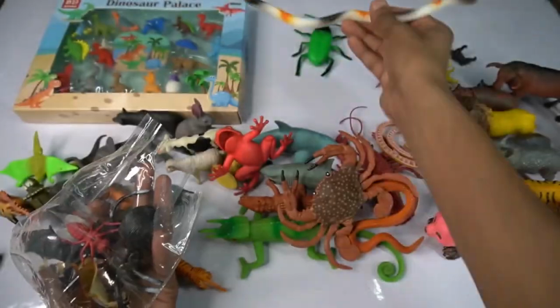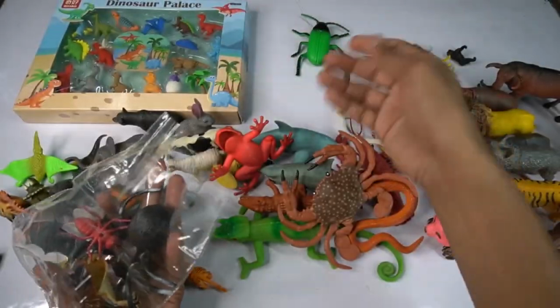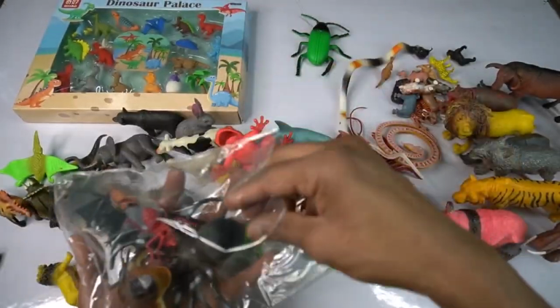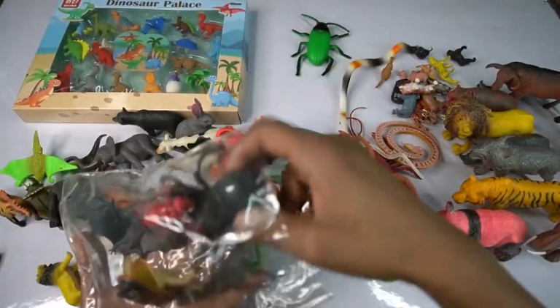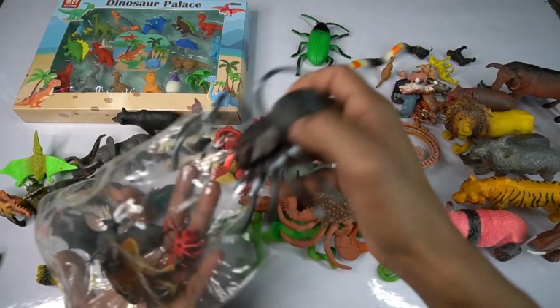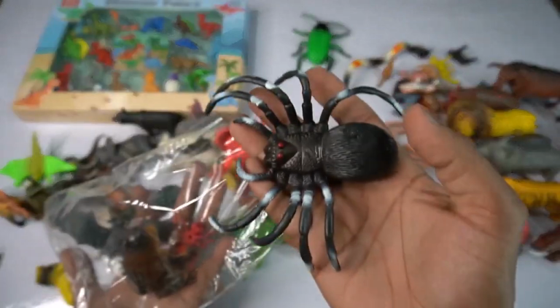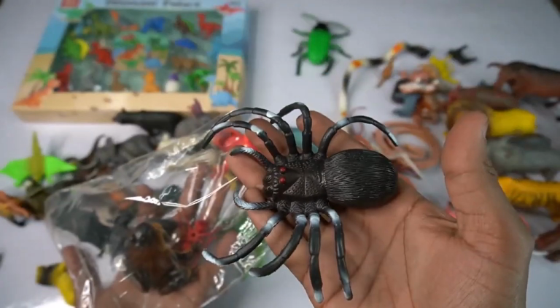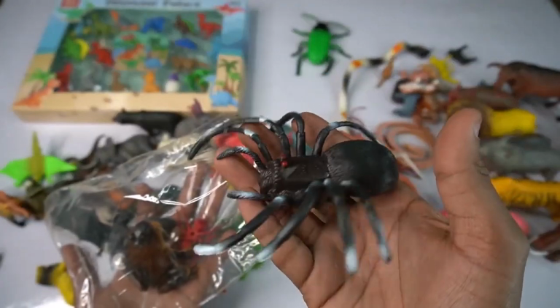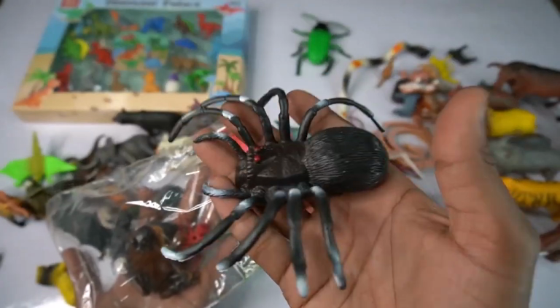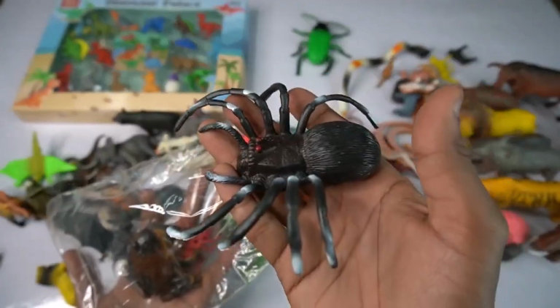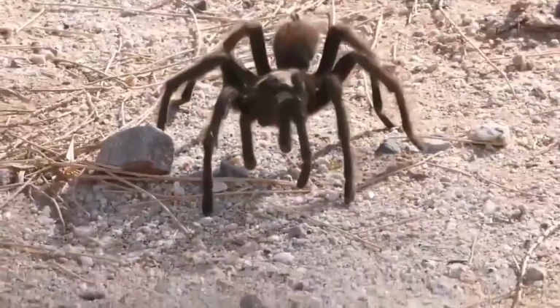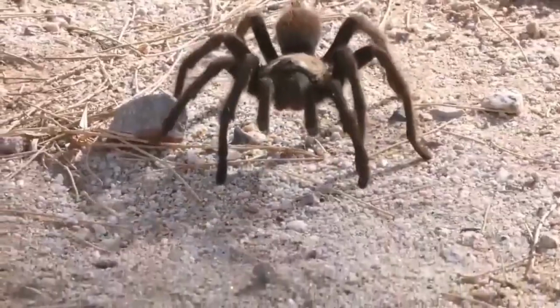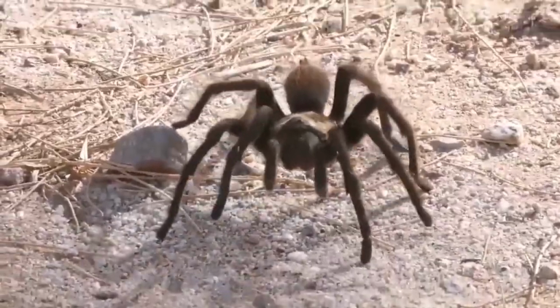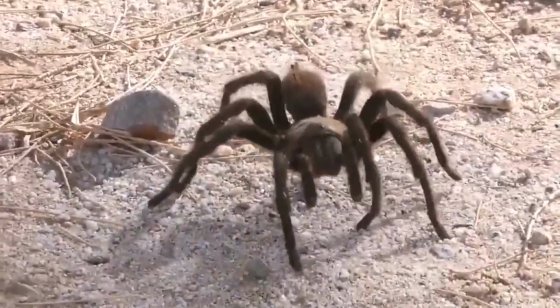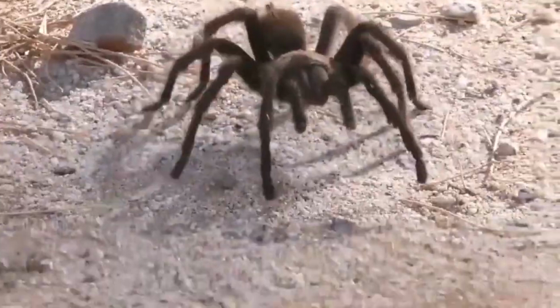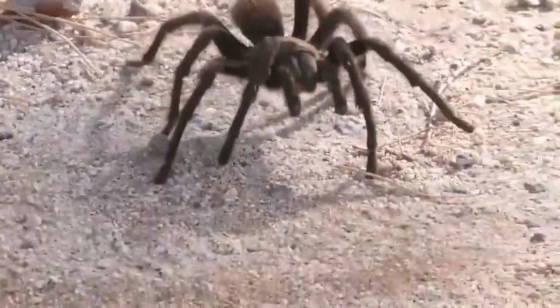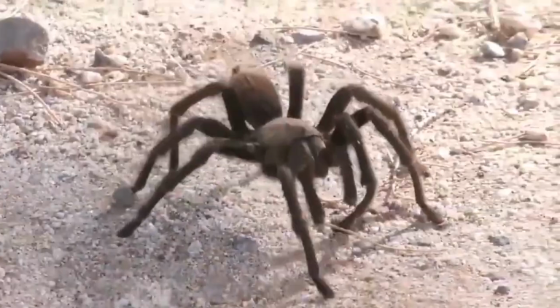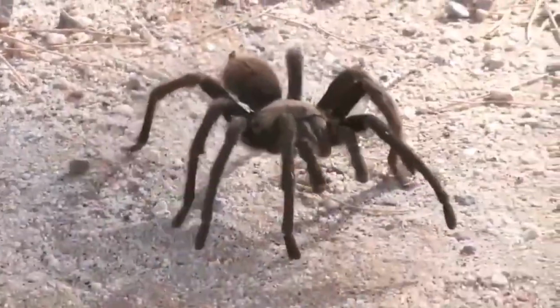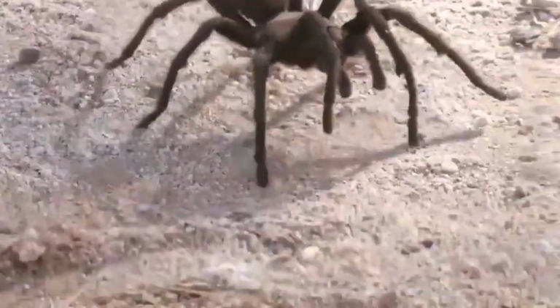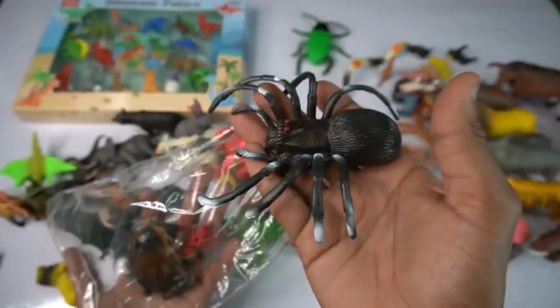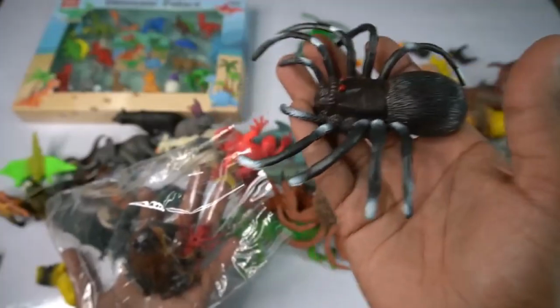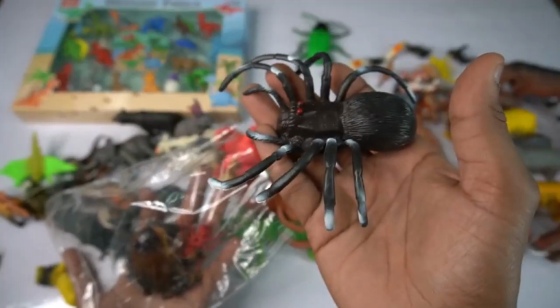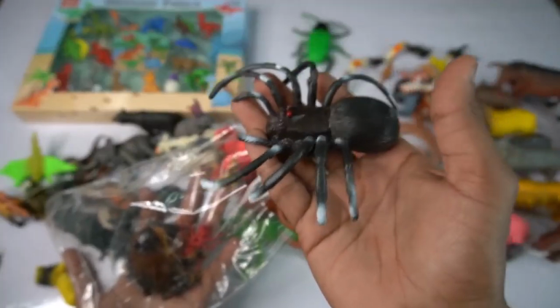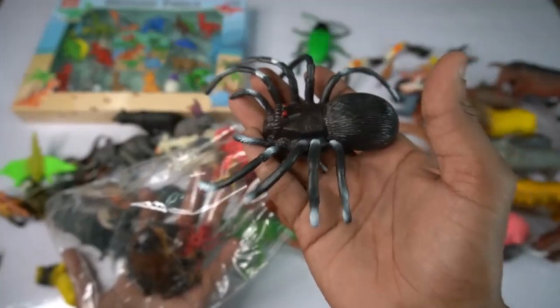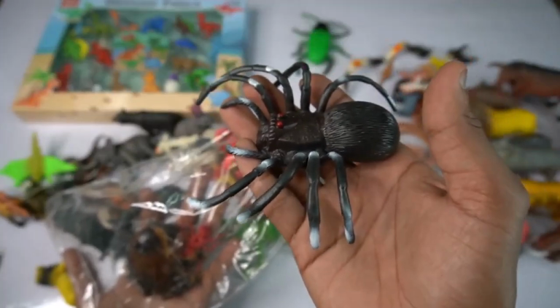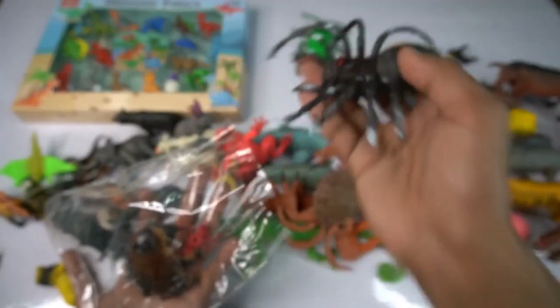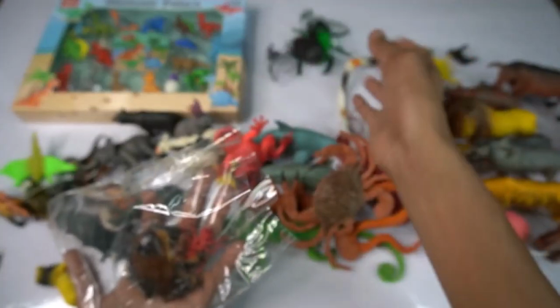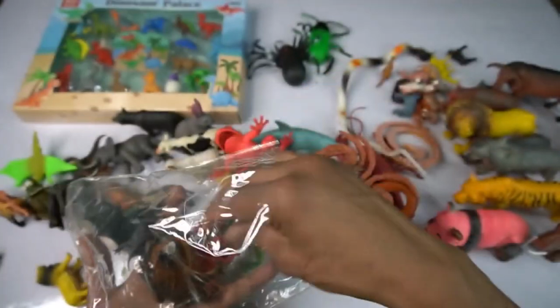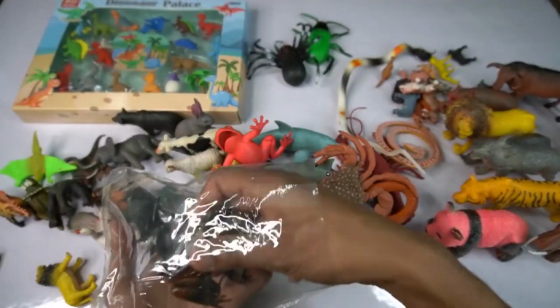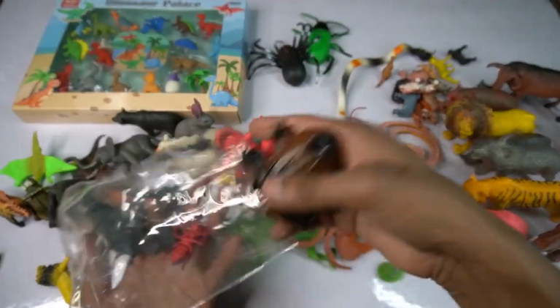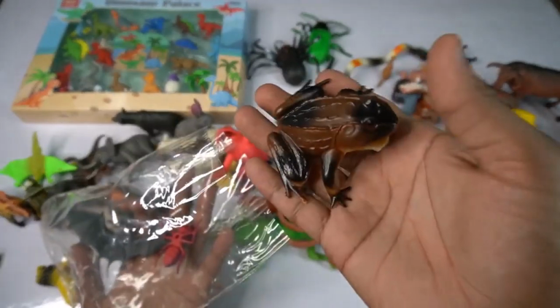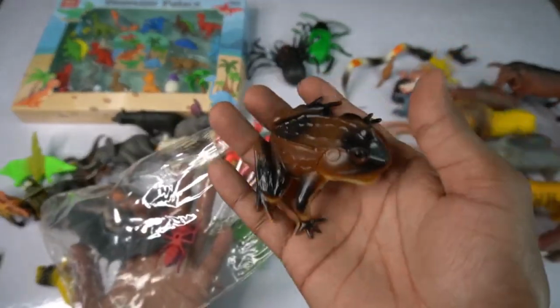So side this, and guys next figure - spider! Beautiful, look guys, spider. Look is amazing guys, spider, design is so beautiful. So side this, and guys next we go - frog! Oh my god, different design frog, this beautiful frog.